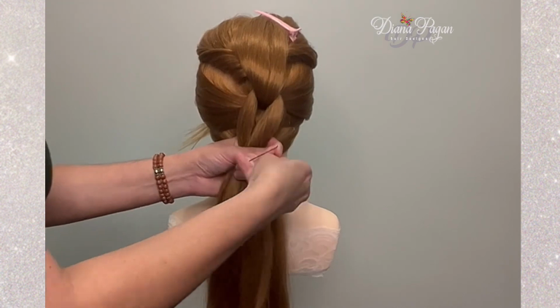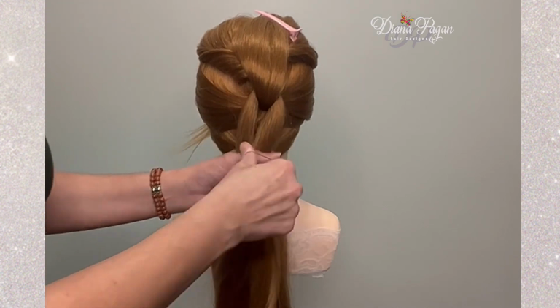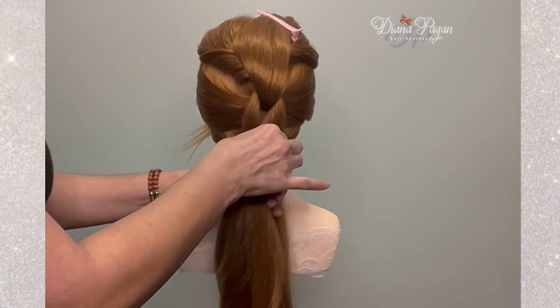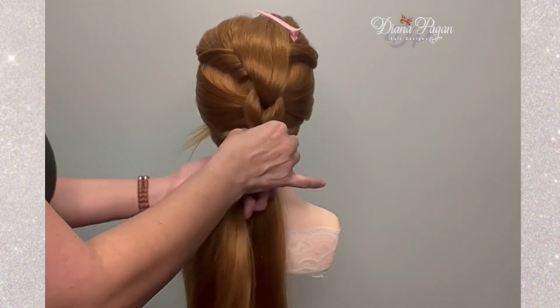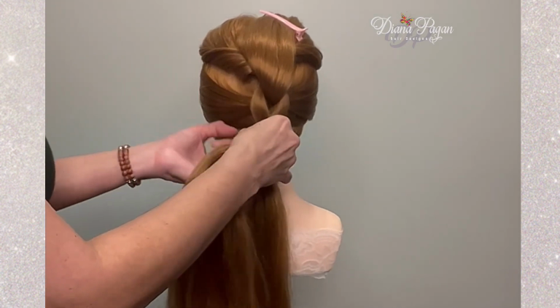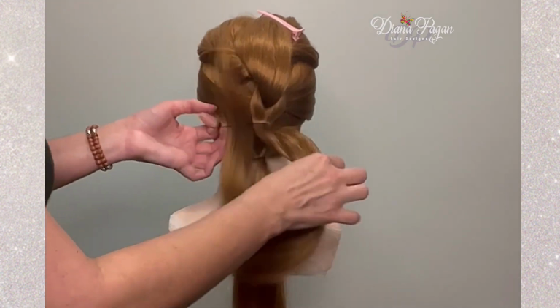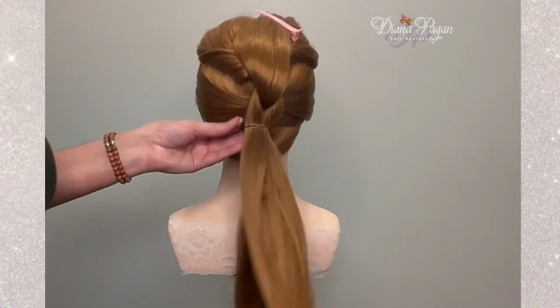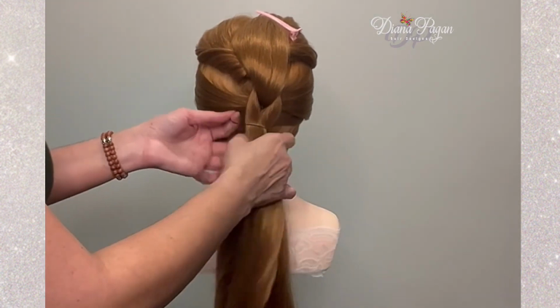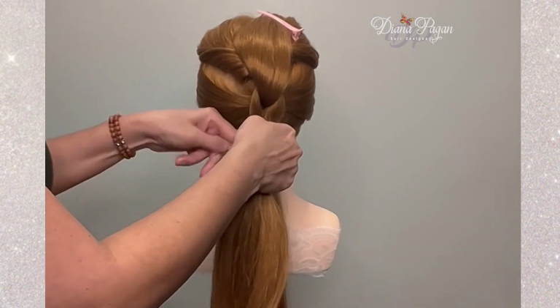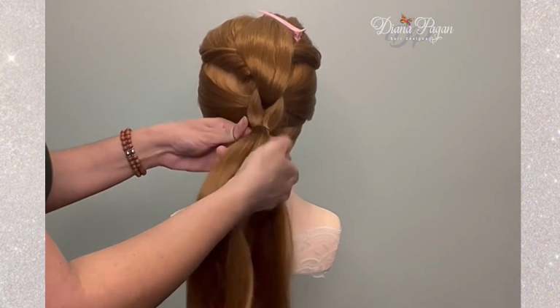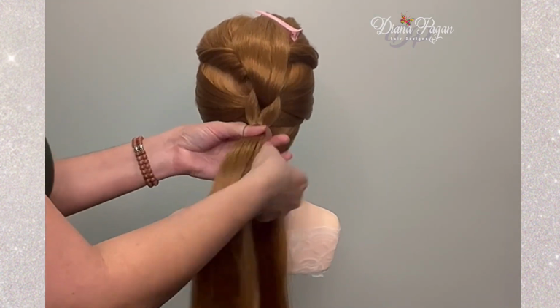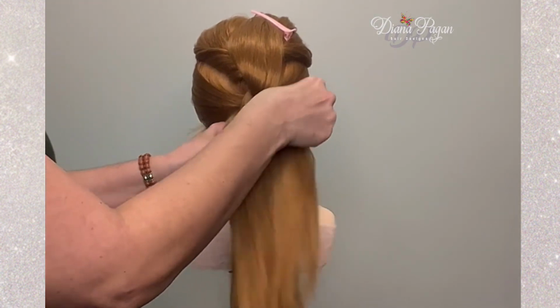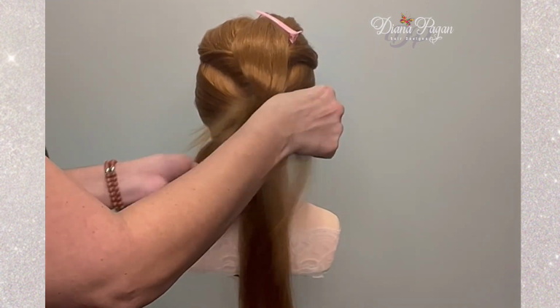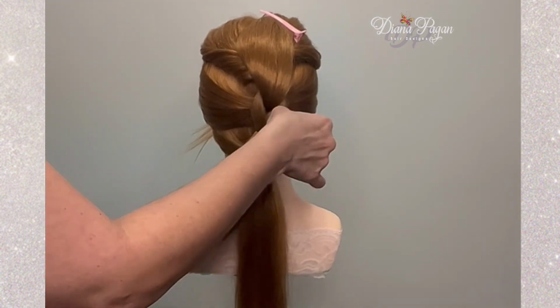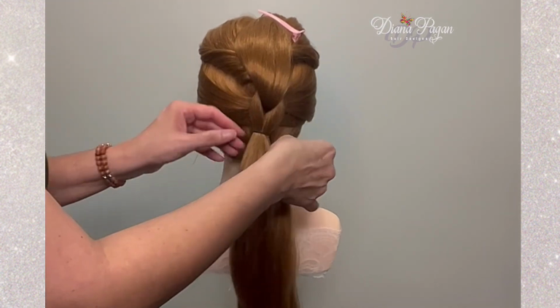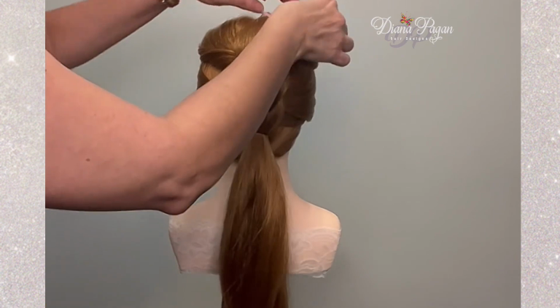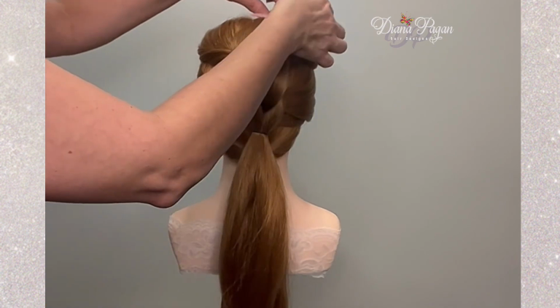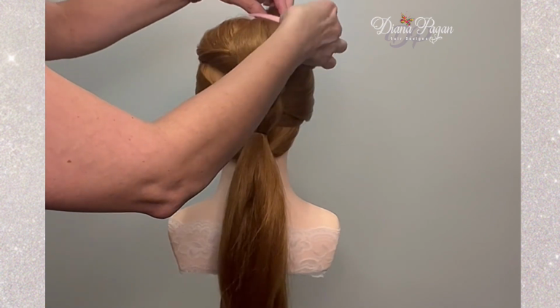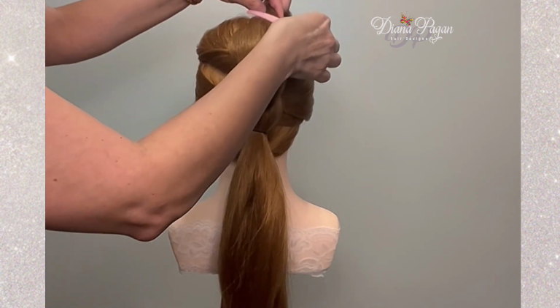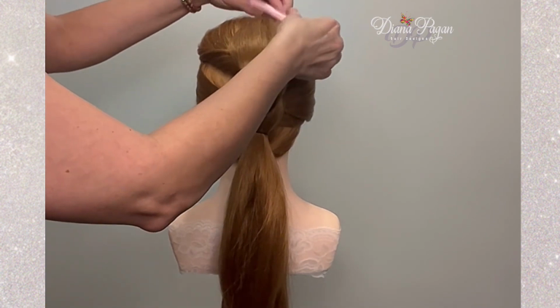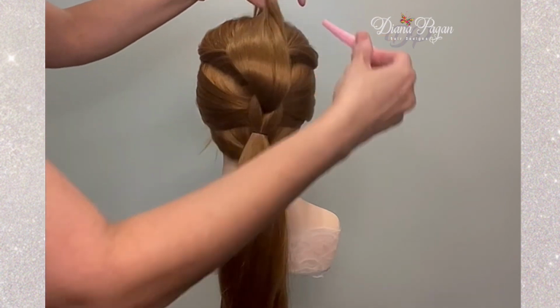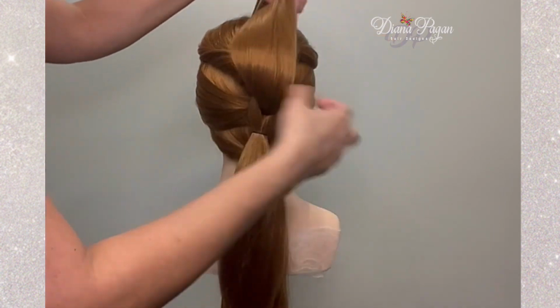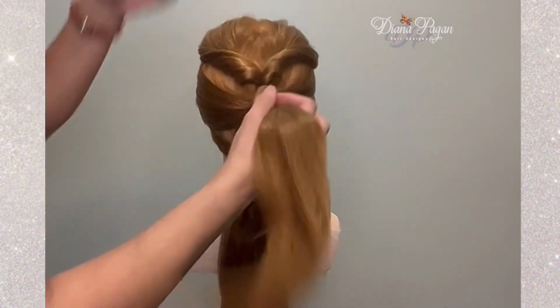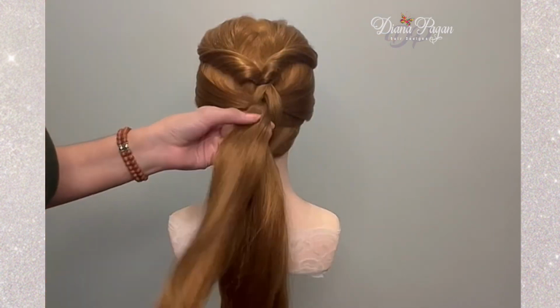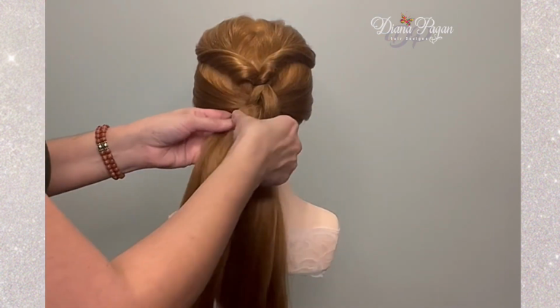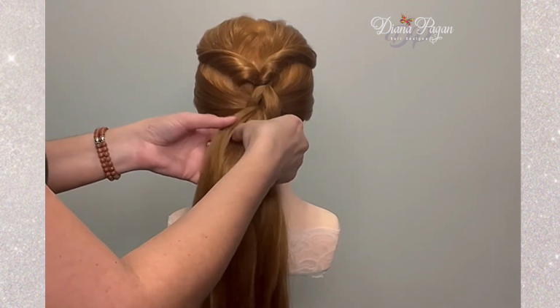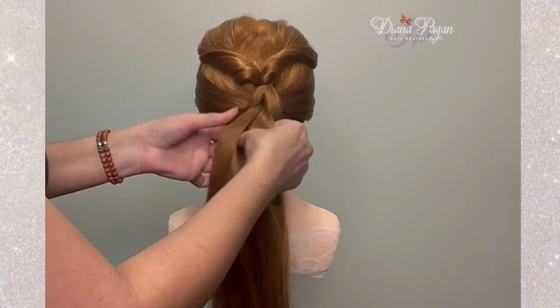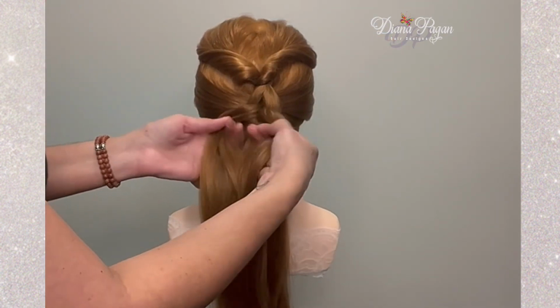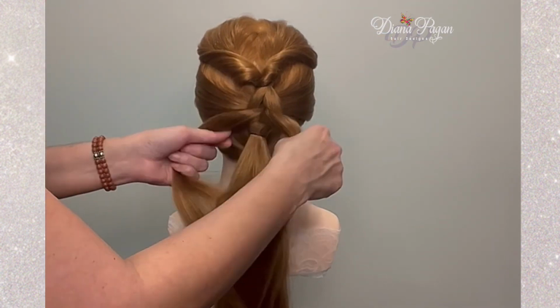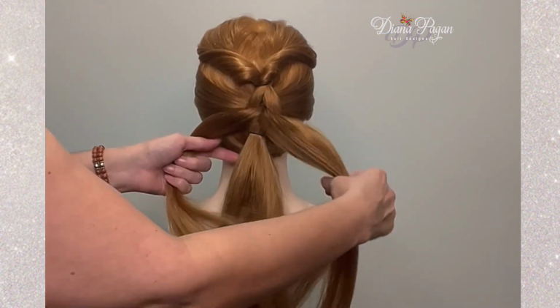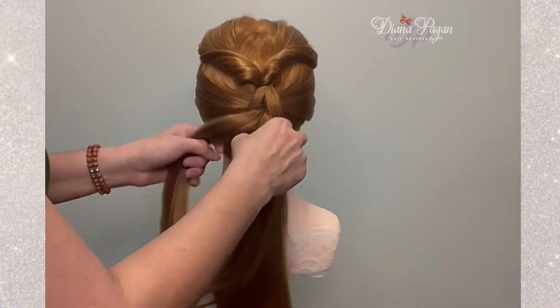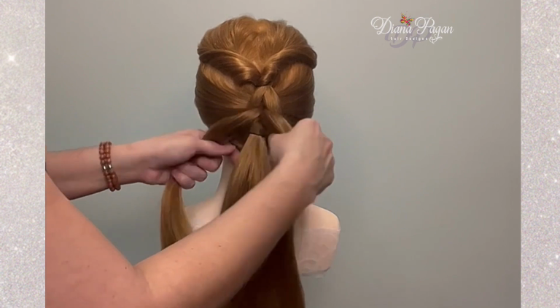This hairstyle is pretty easy to do and you could totally decorate it as a little Christmas tree with different things like stars, little diamonds, or studs — whatever you like.